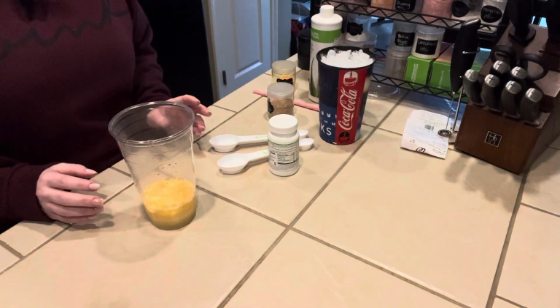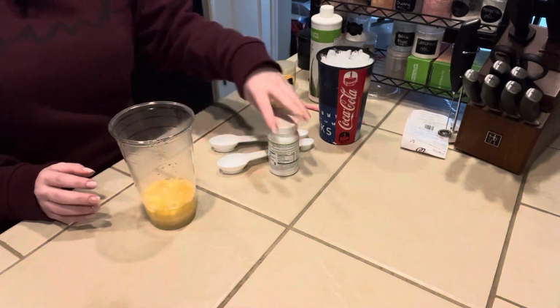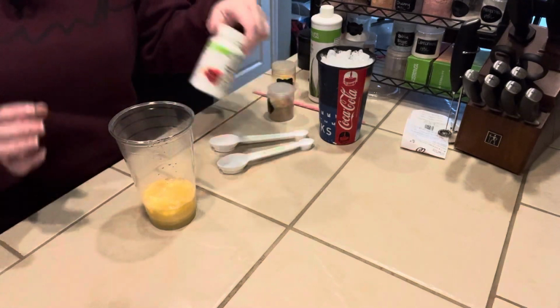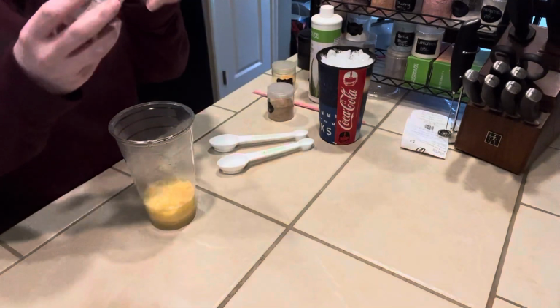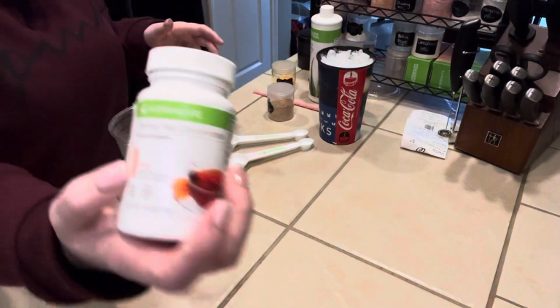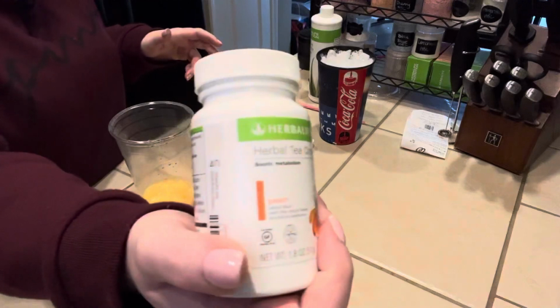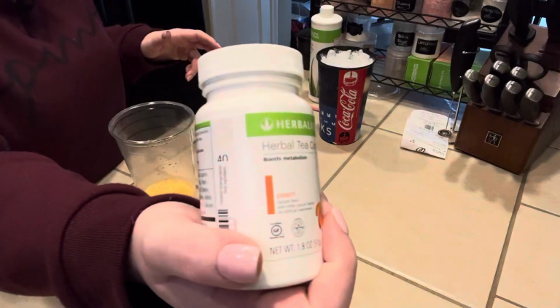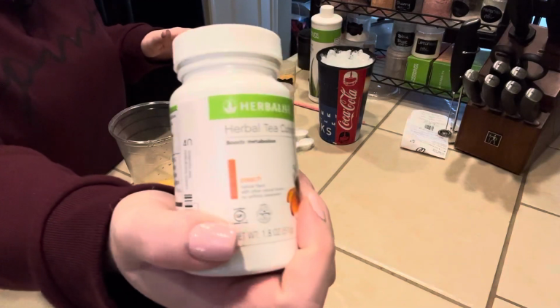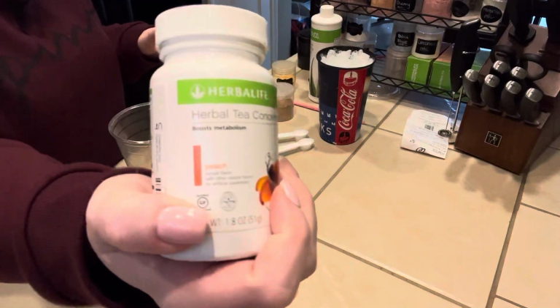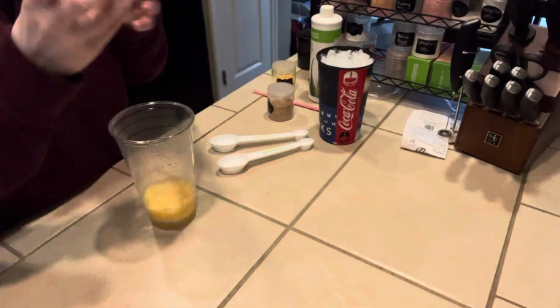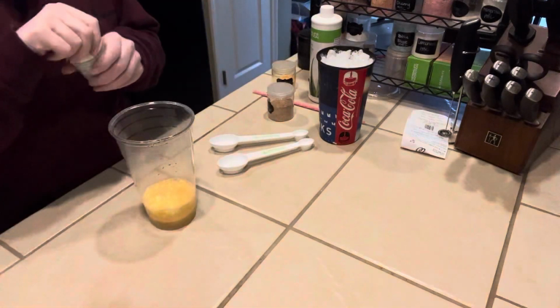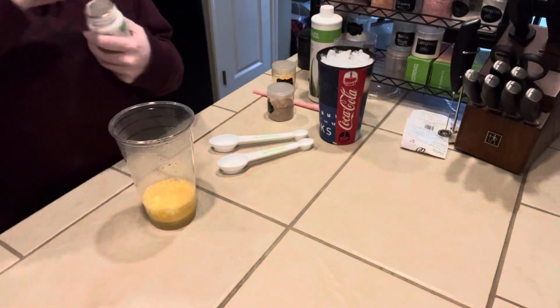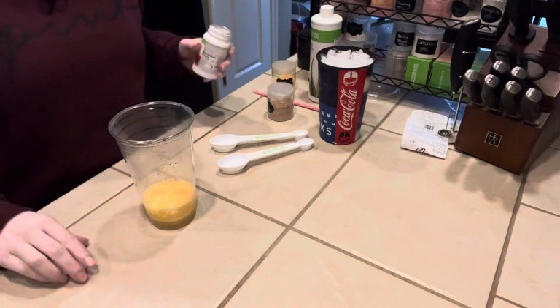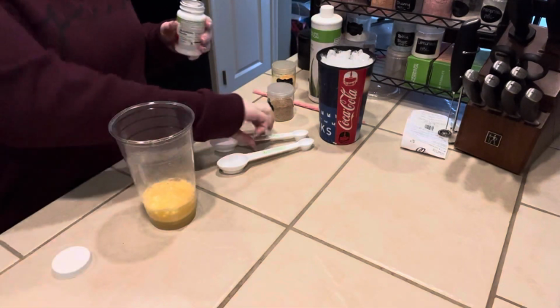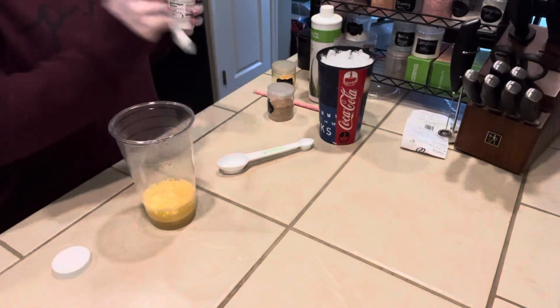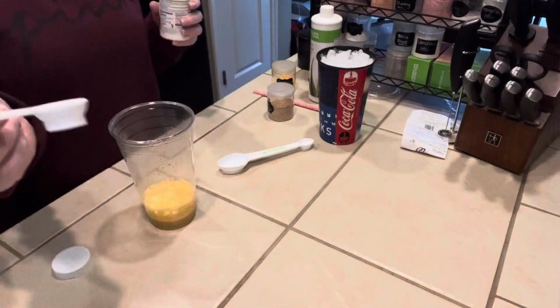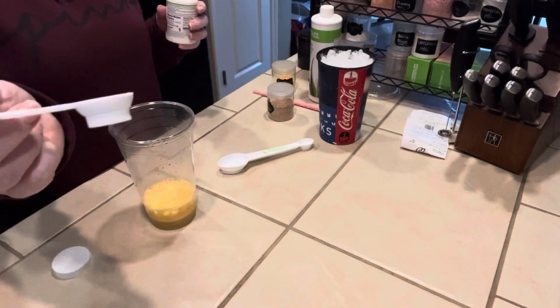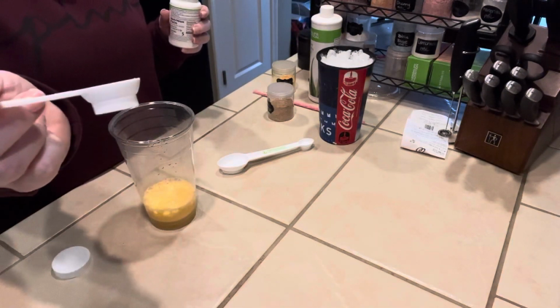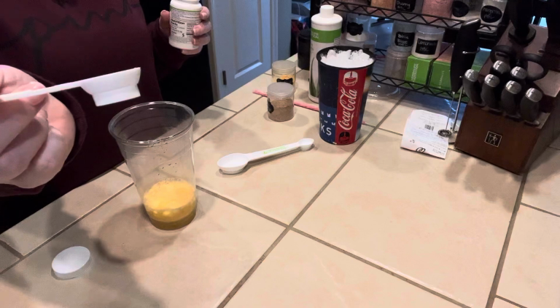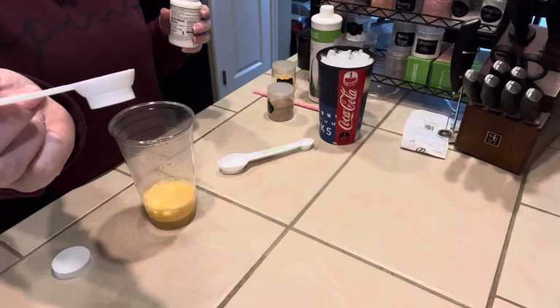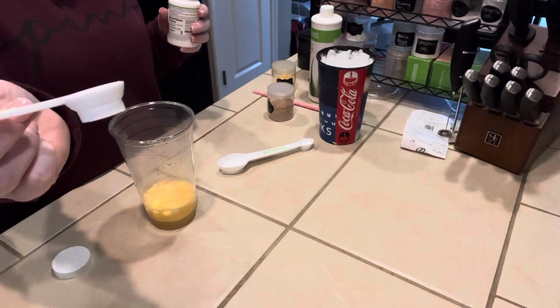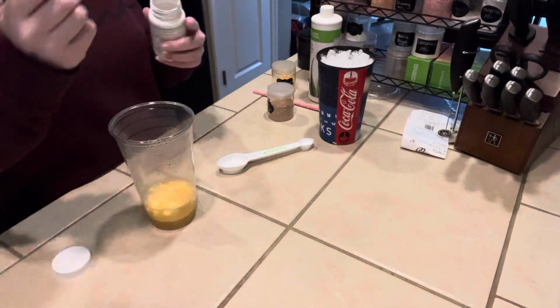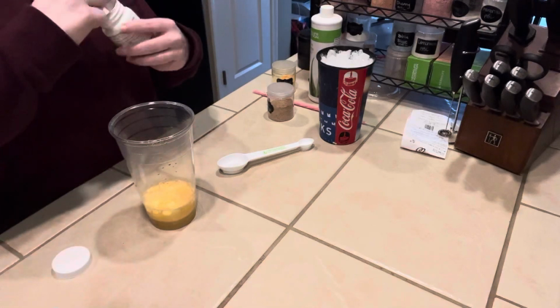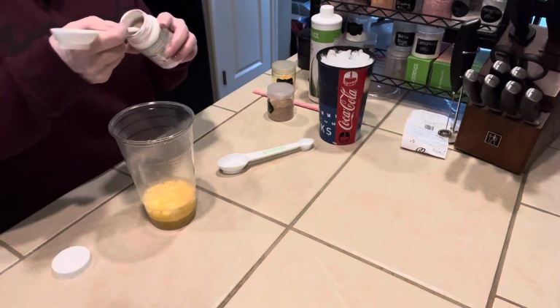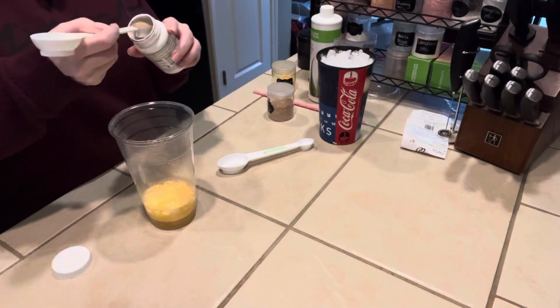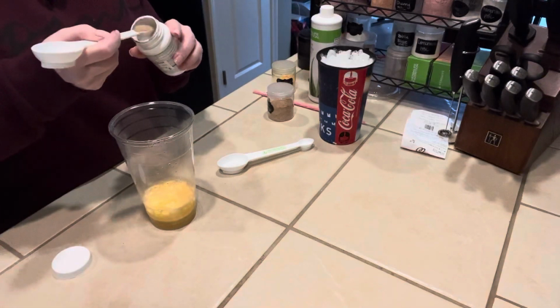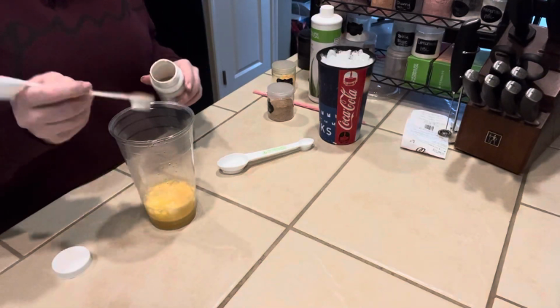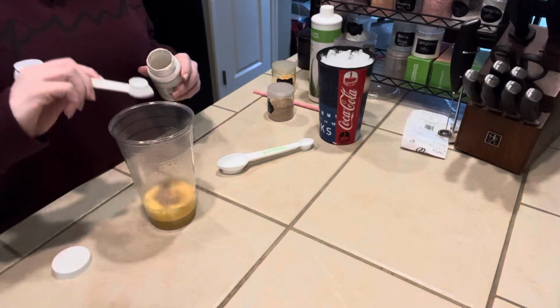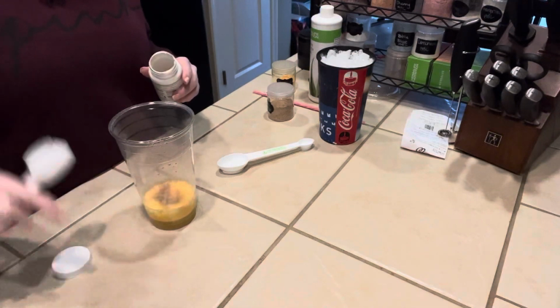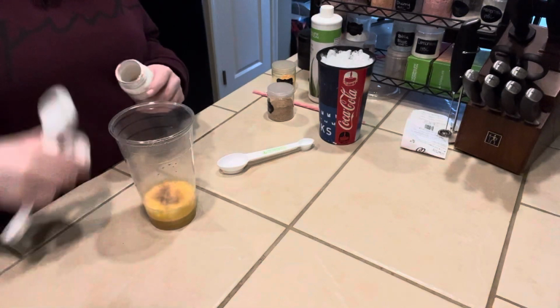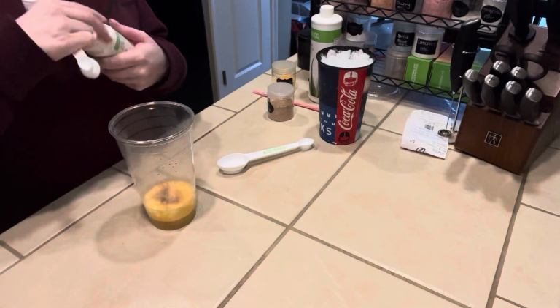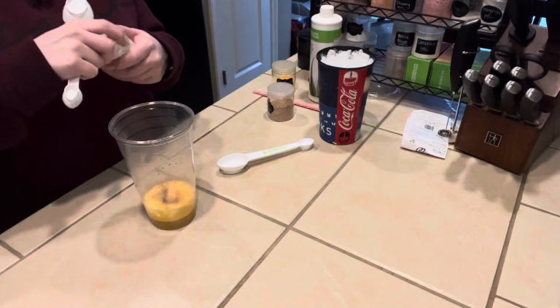The tea that we're going to use today is the Peach Tea. We're going to do the smaller side of our Herbalife spoon, which is a half a teaspoon, and just mix it right into your base.